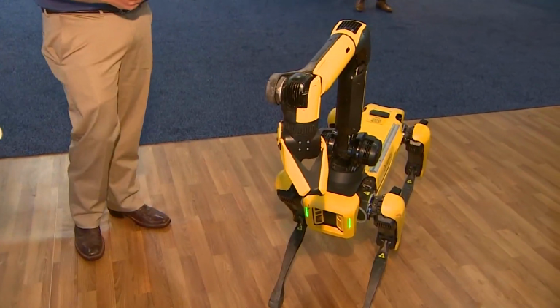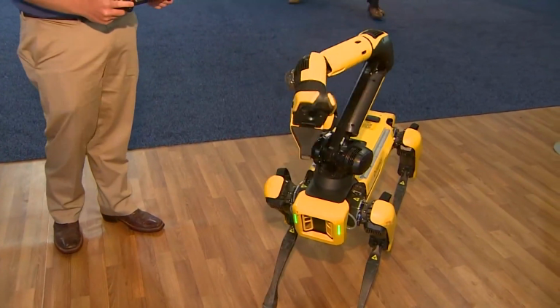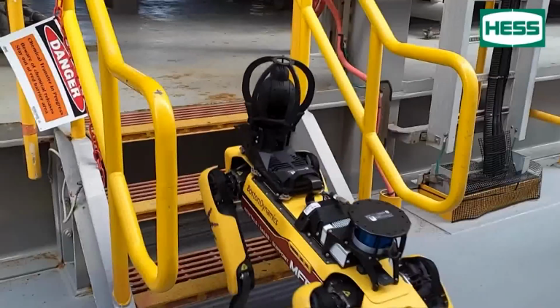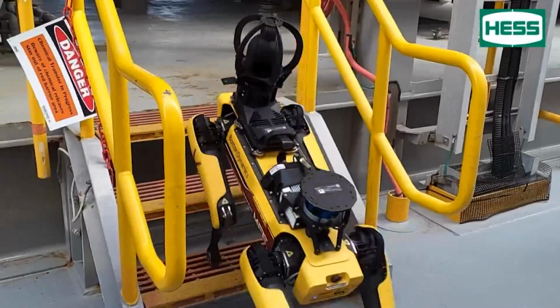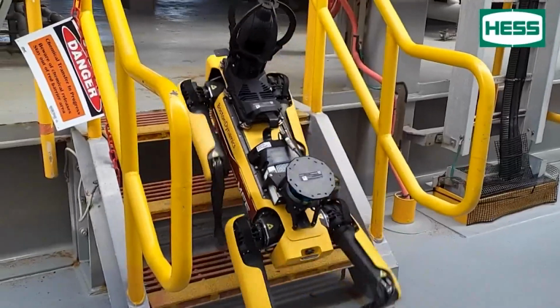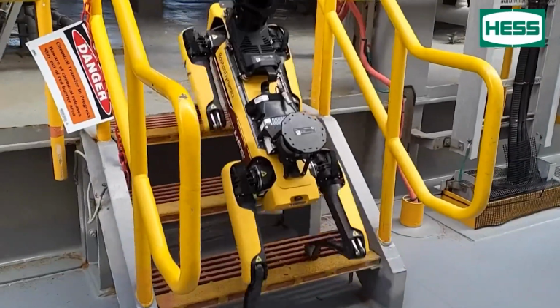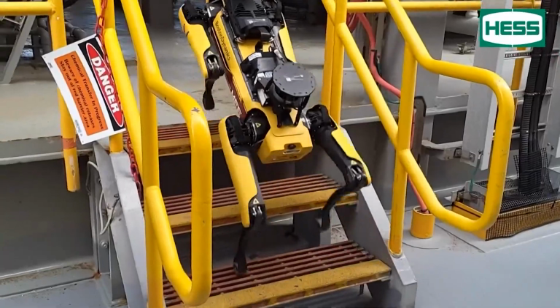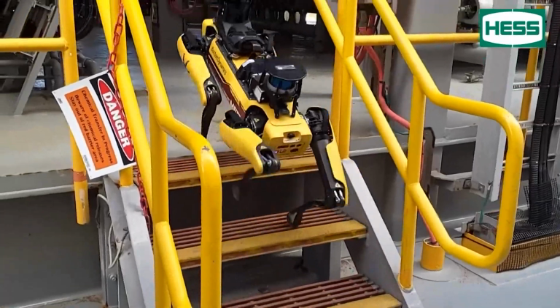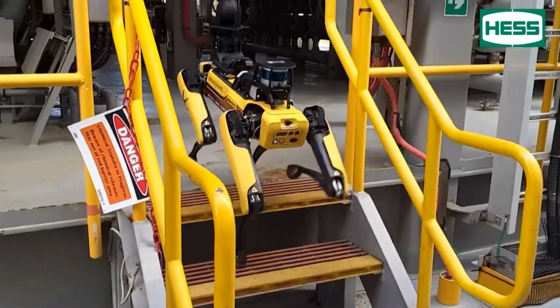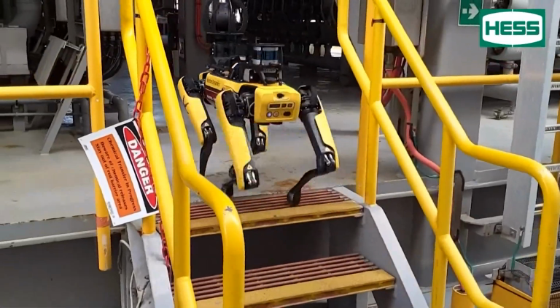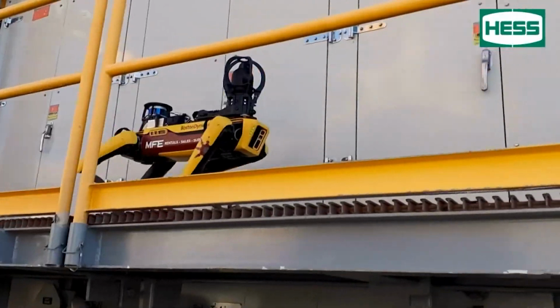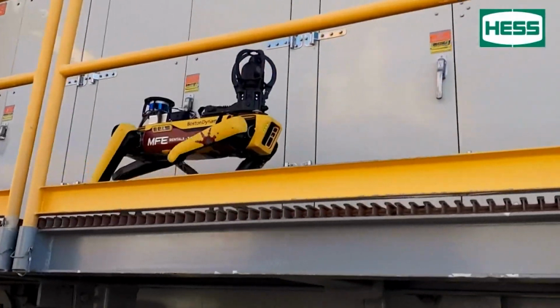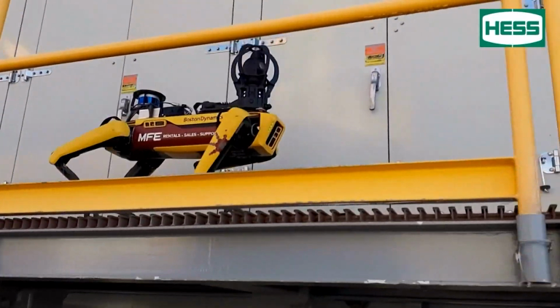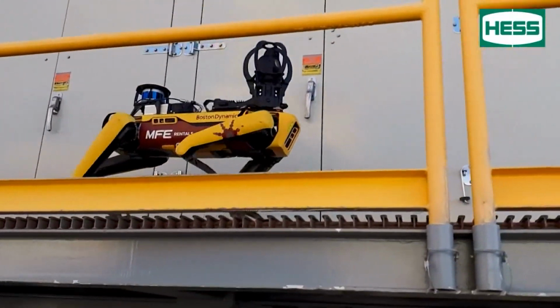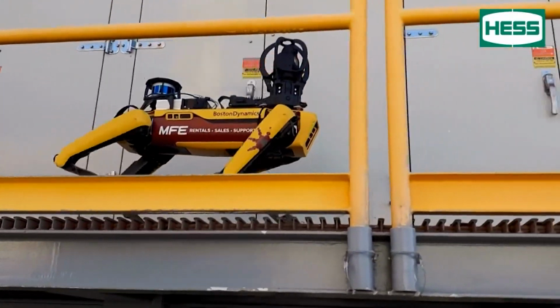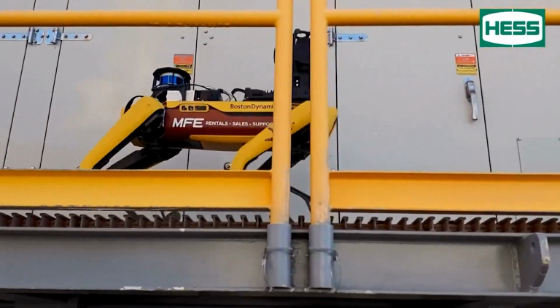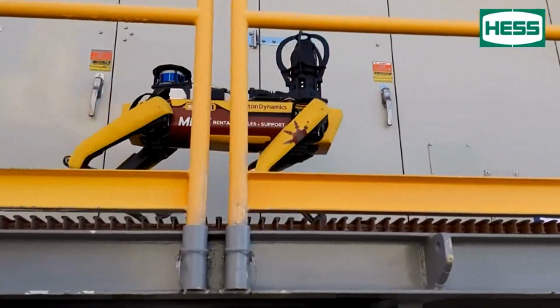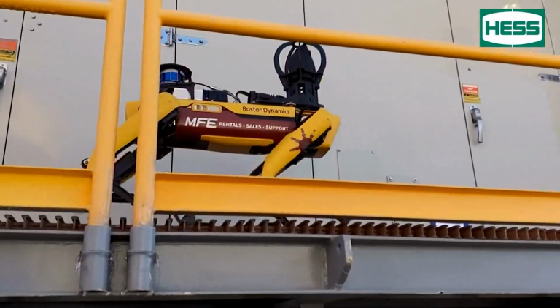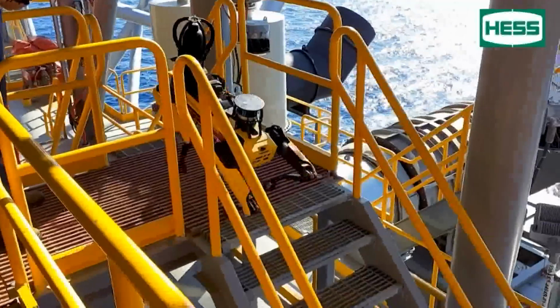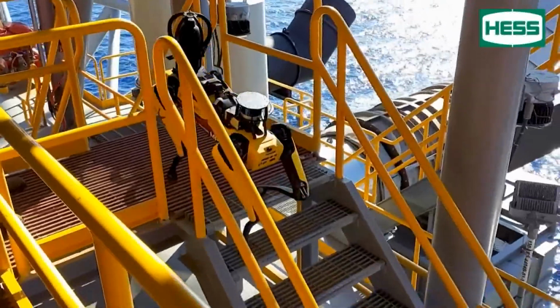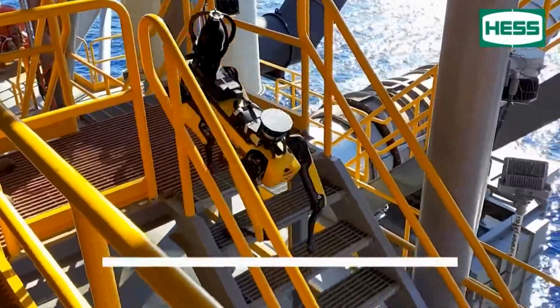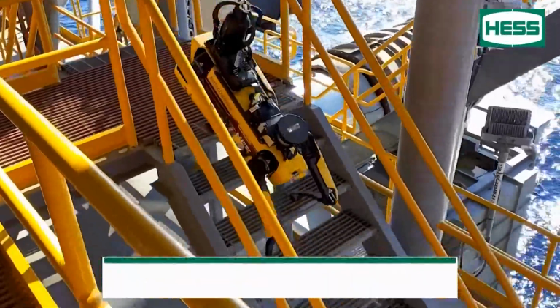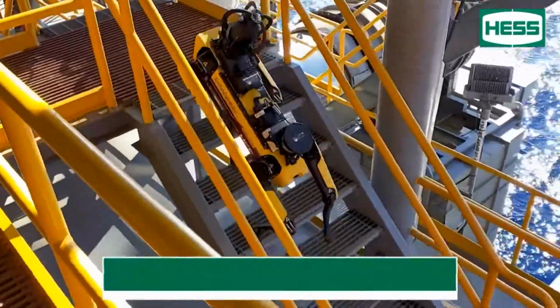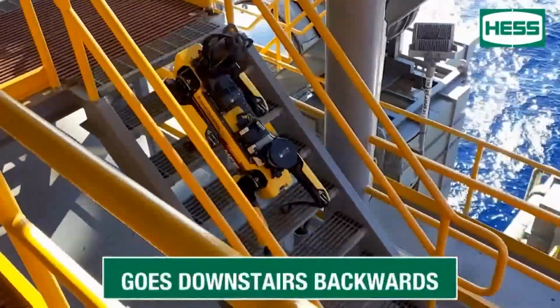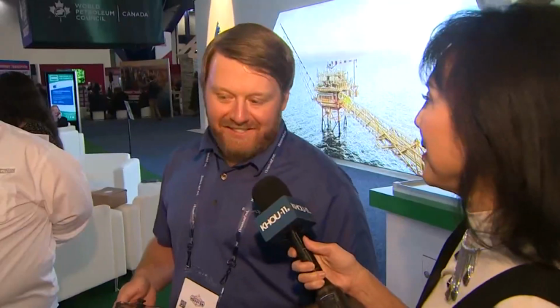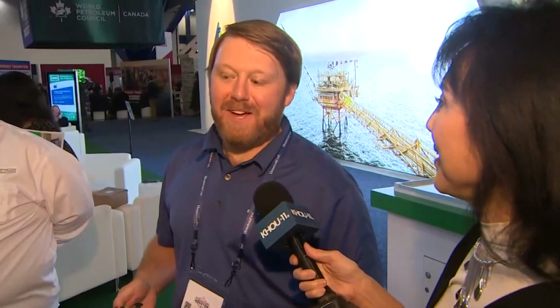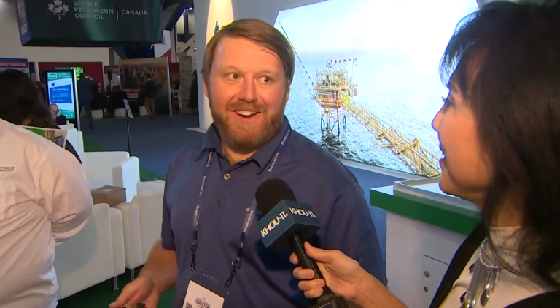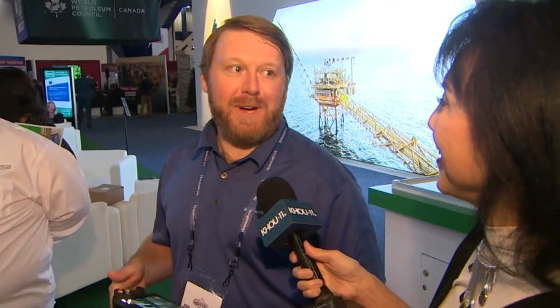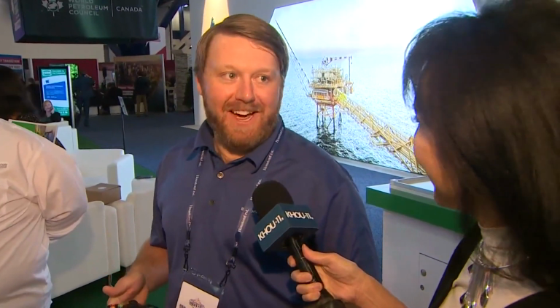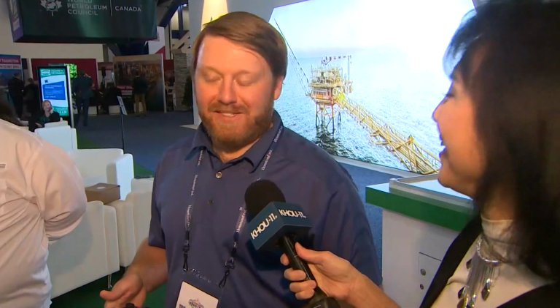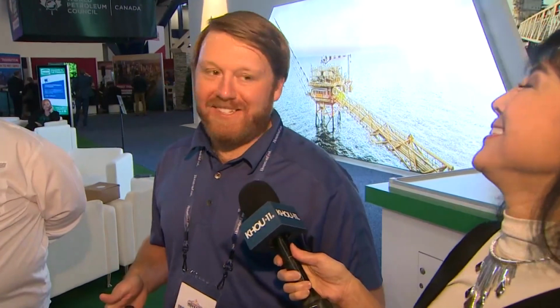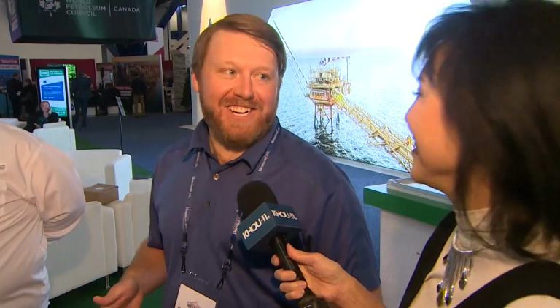Industrial energy facilities were designed for people, not bots. So the quadruped design allows it to navigate like a human. Spot does stairs, Spot does catwalks, Spot is agile.